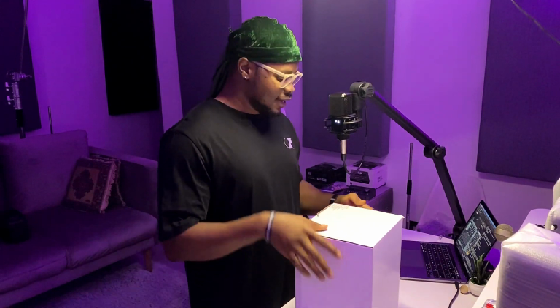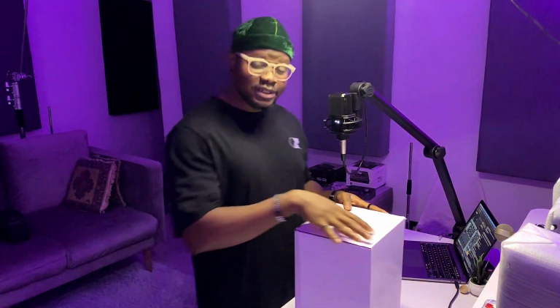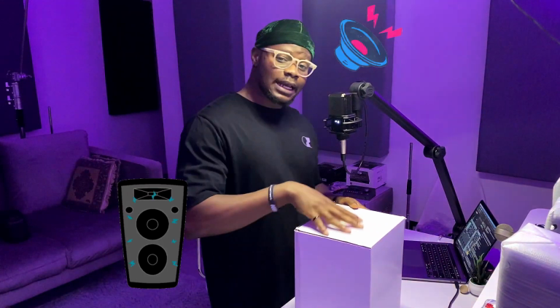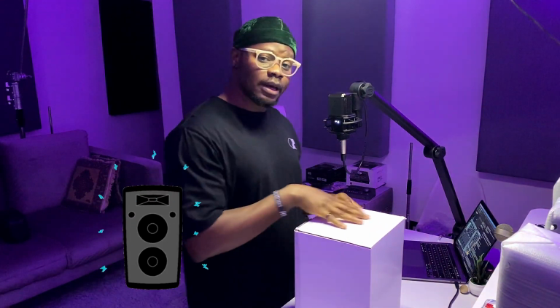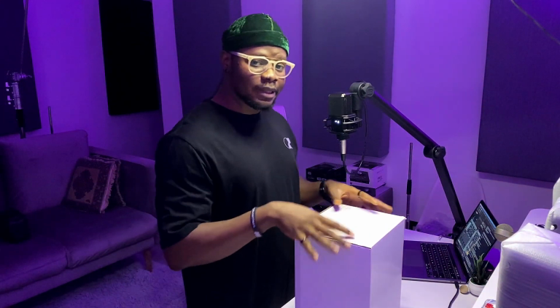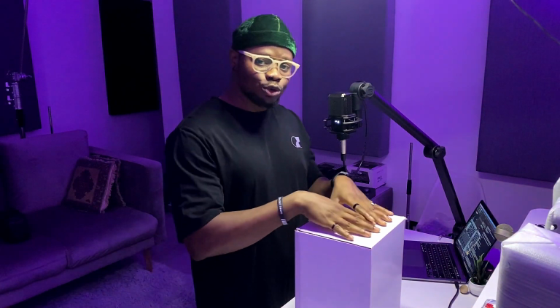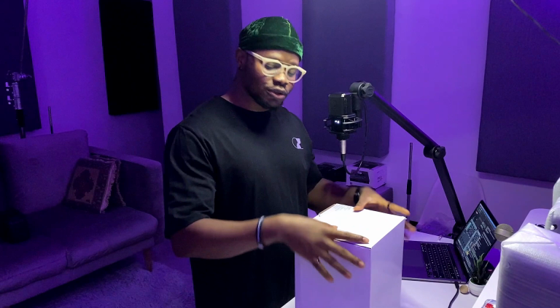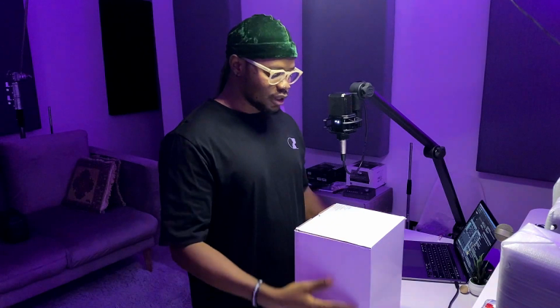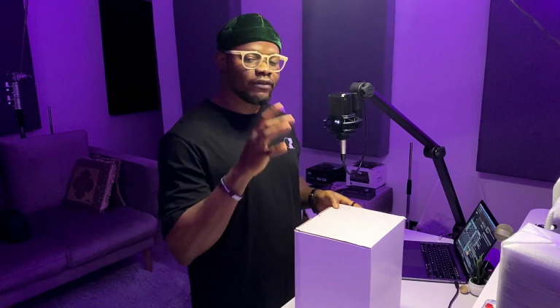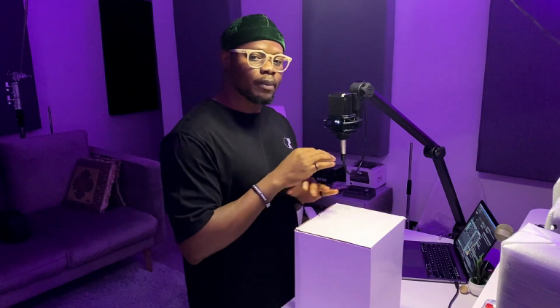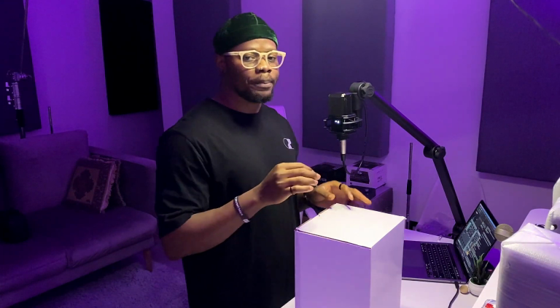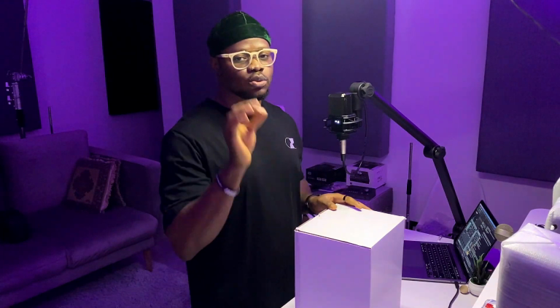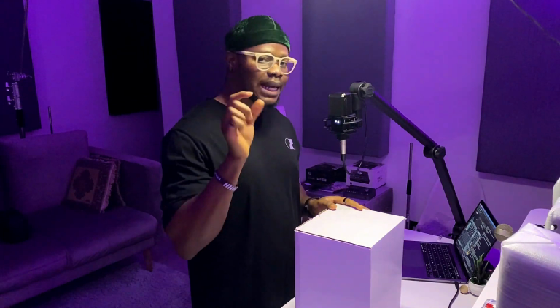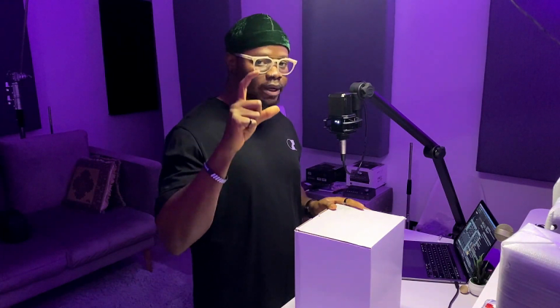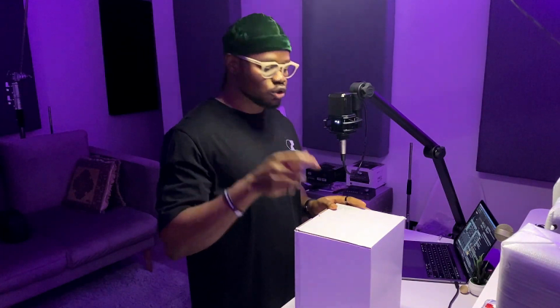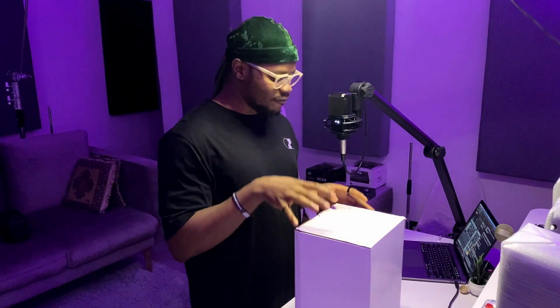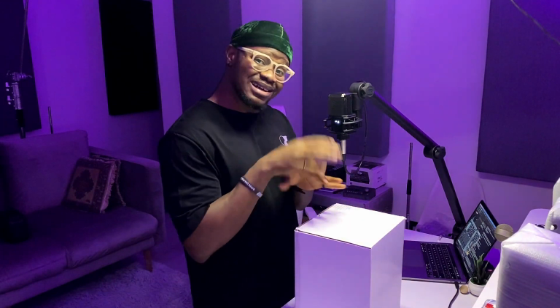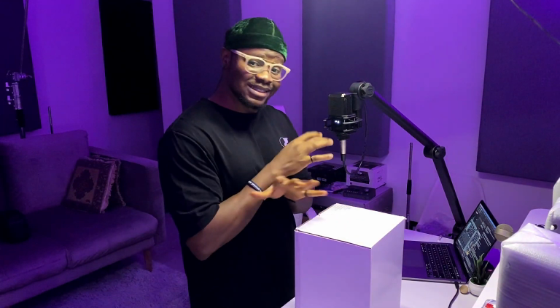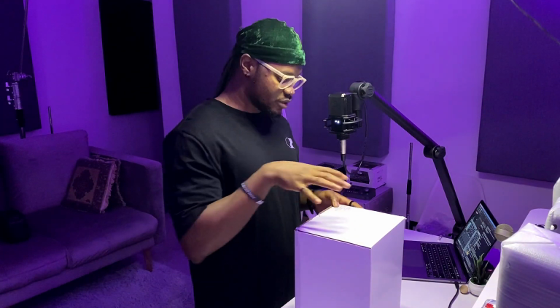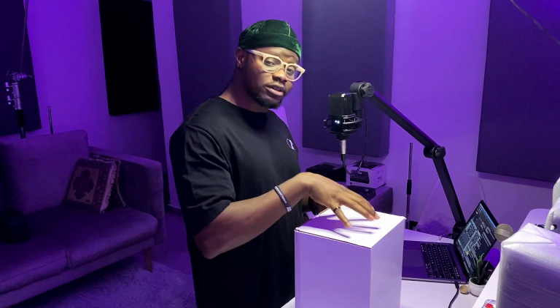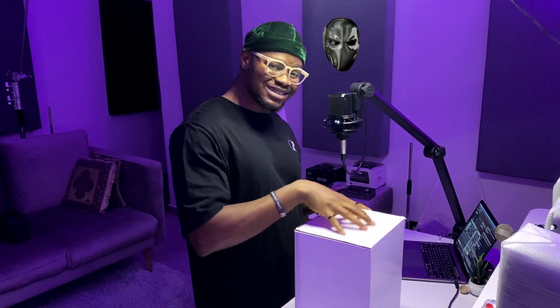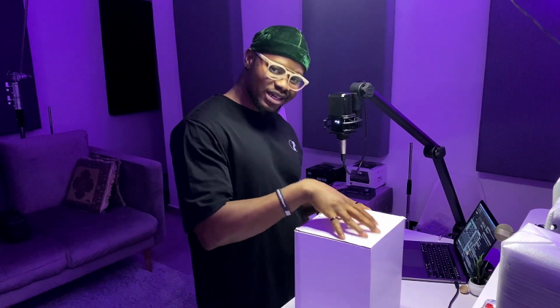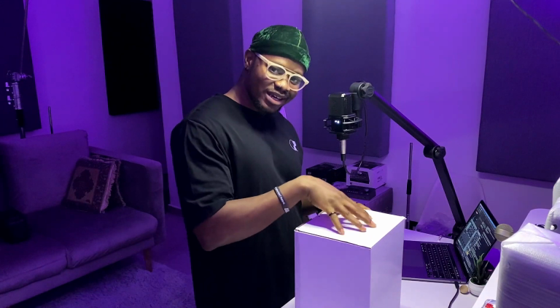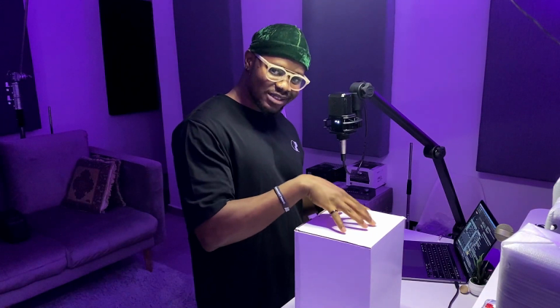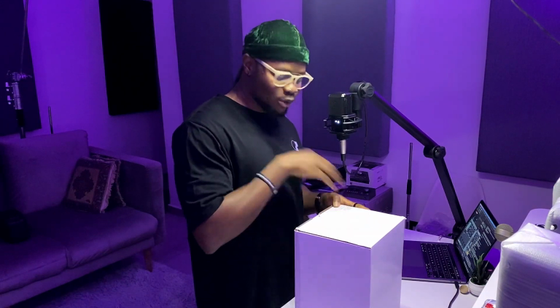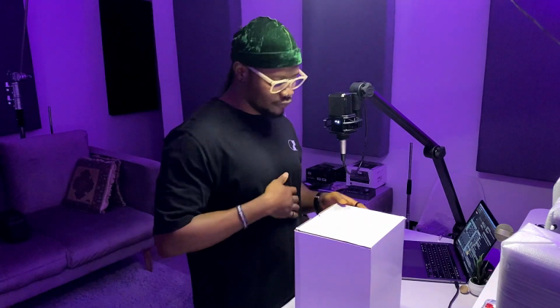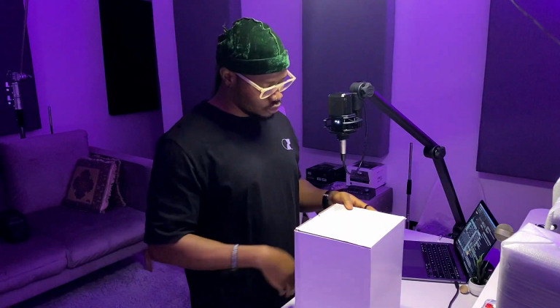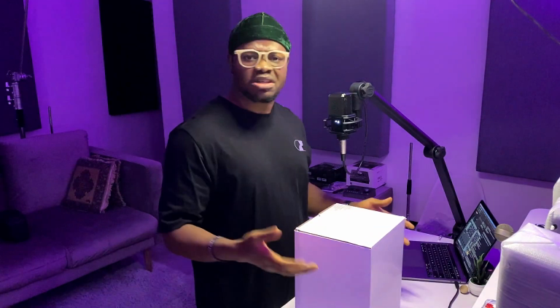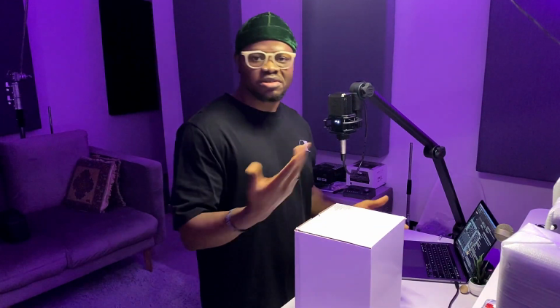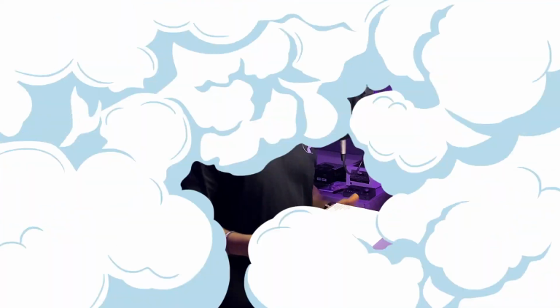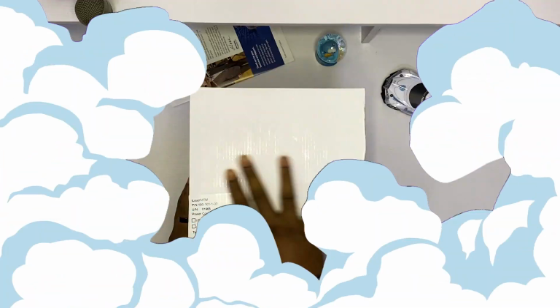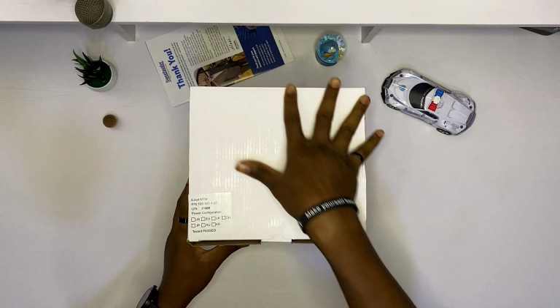This is the iLoud MTM studio monitors. I've done some dope mixes with the iLoud Micros, so I'm very excited to see how this bad boy enhances my workflow. Okay, let's see what's in the box.